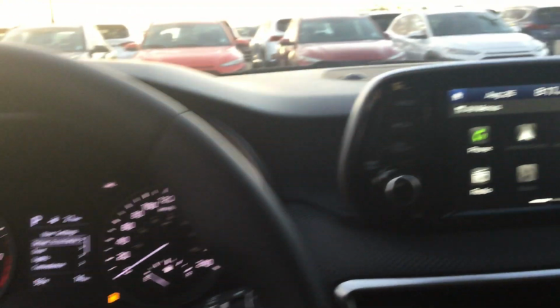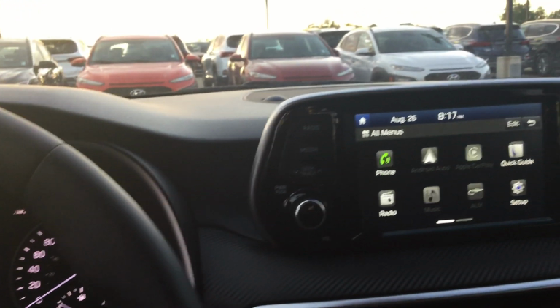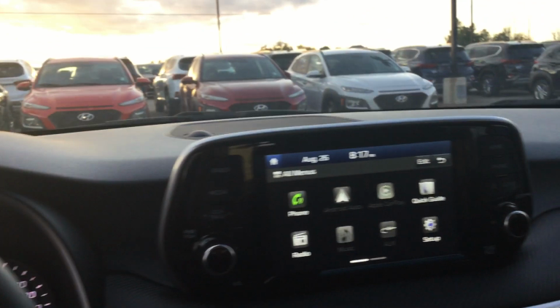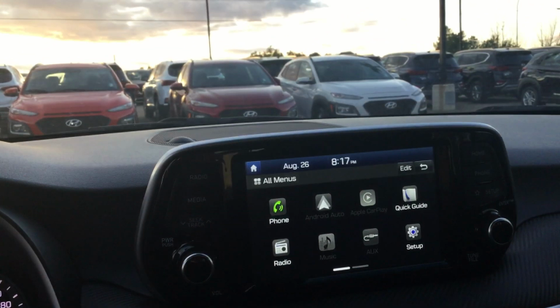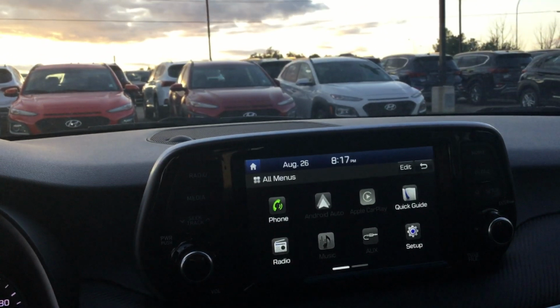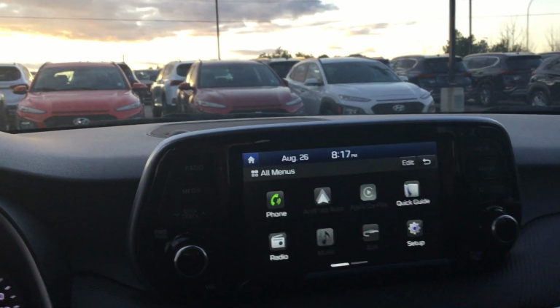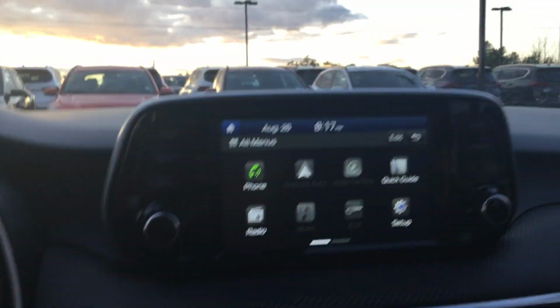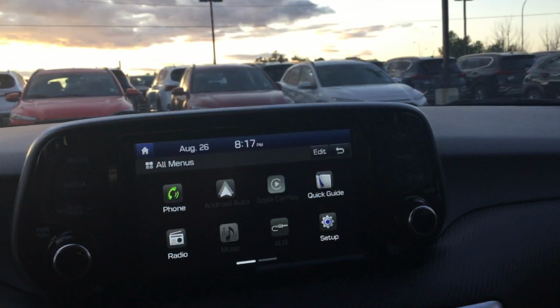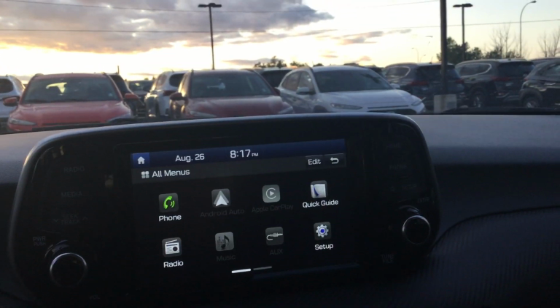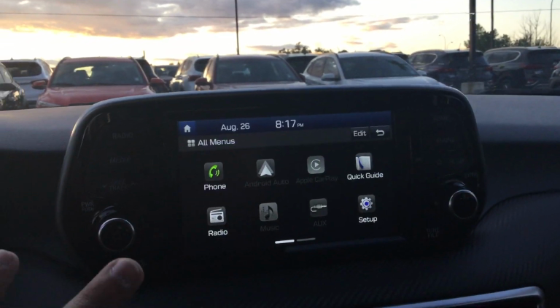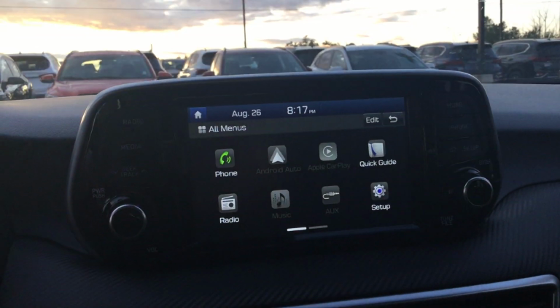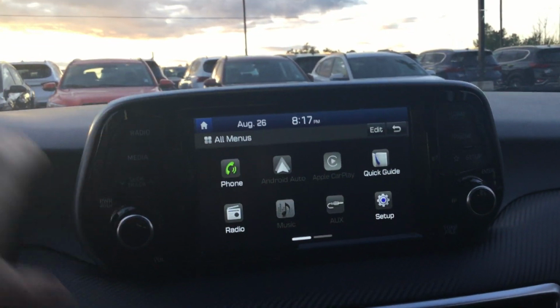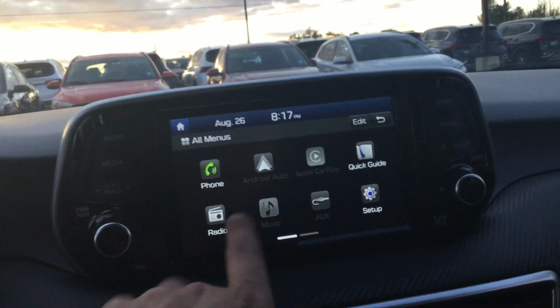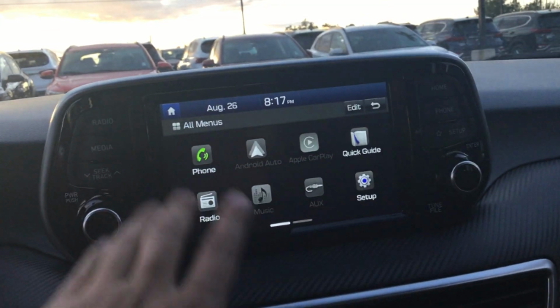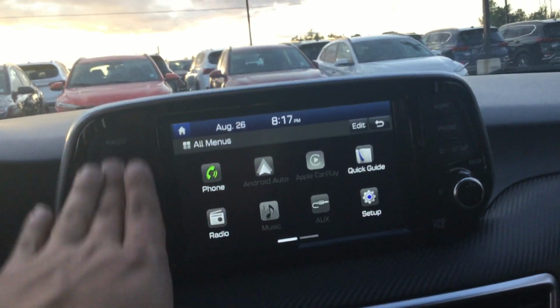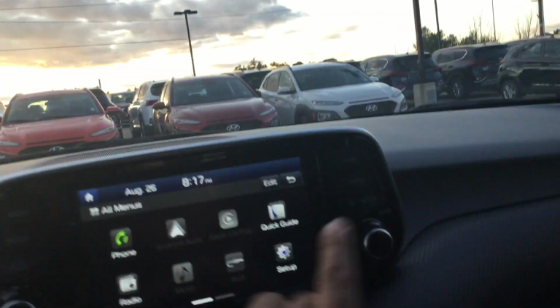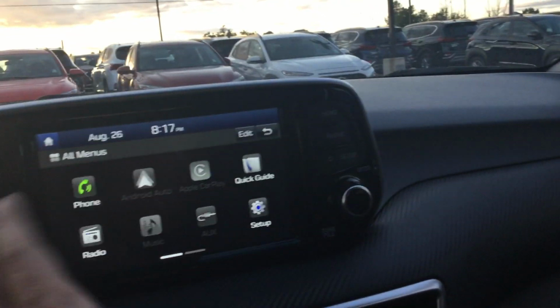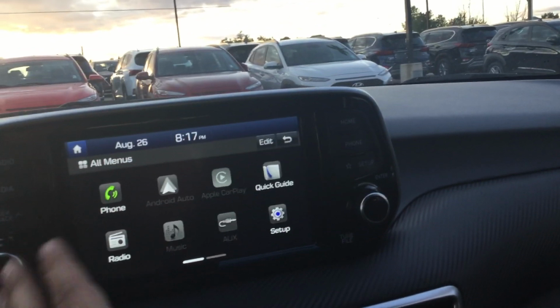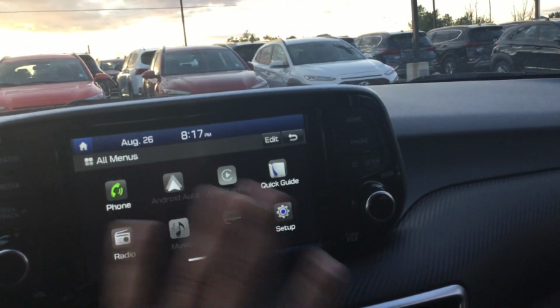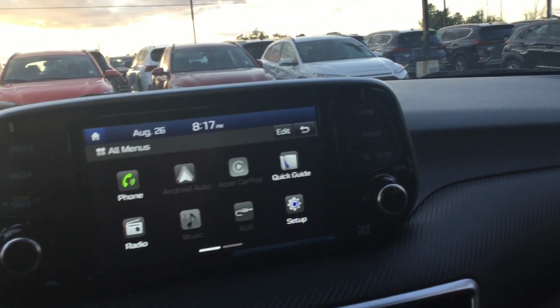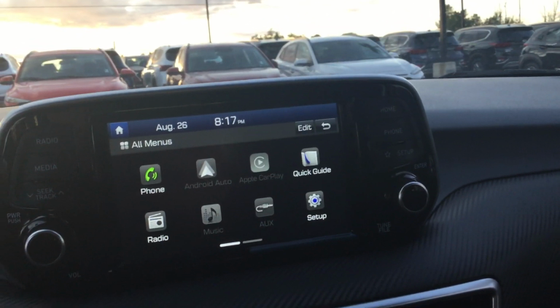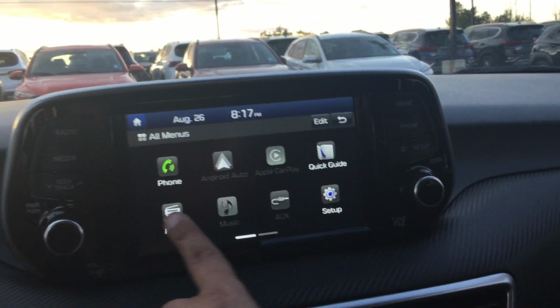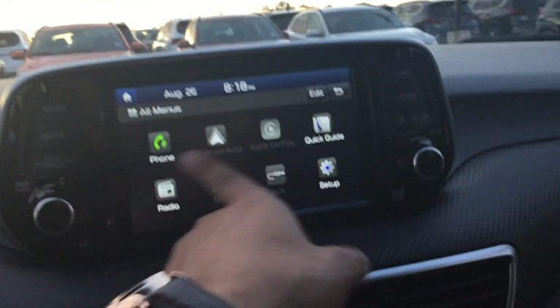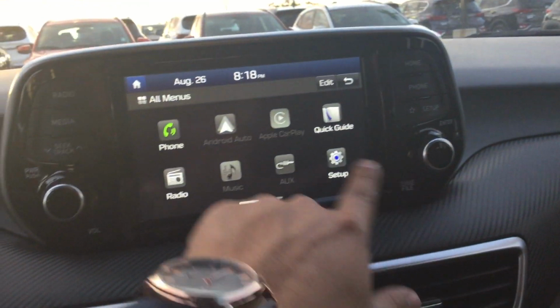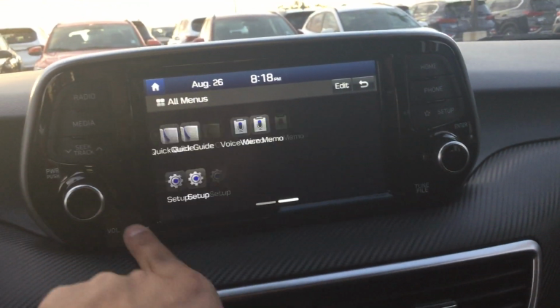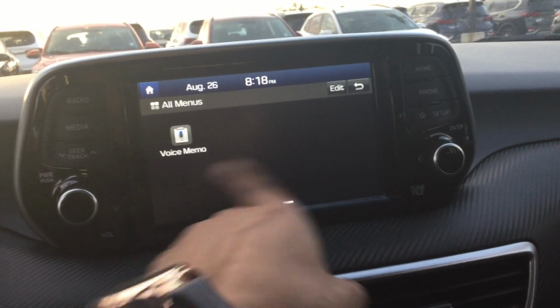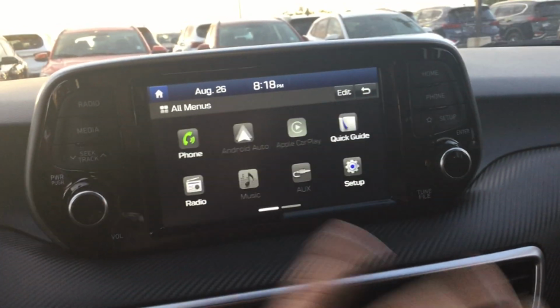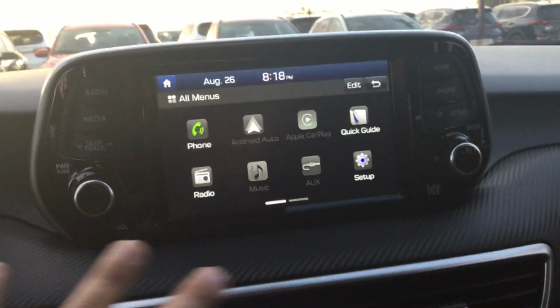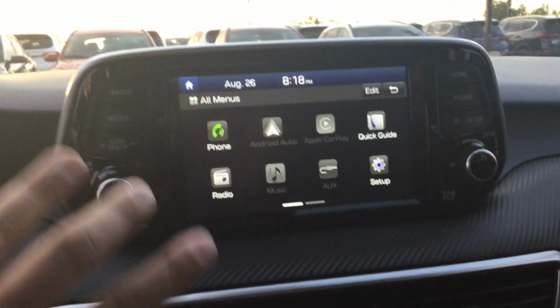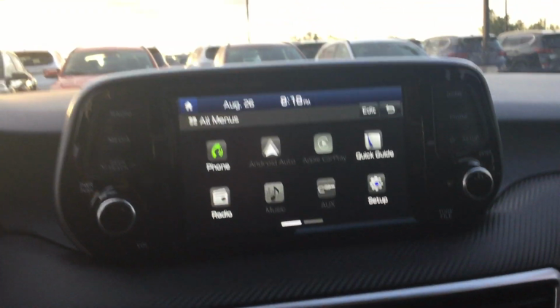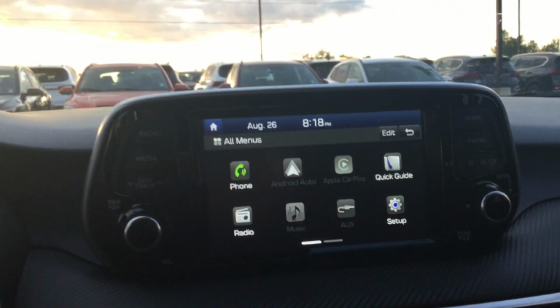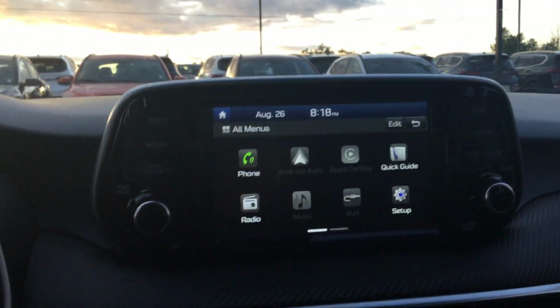Over here you have a six-inch infotainment system that comes with a beautiful sound system connected to it as well. Up here you get the manual buttons, your power and volume rockers, and this is a full touchscreen that is Android Auto and Apple CarPlay compatible.